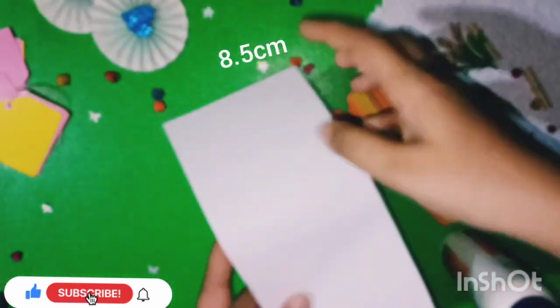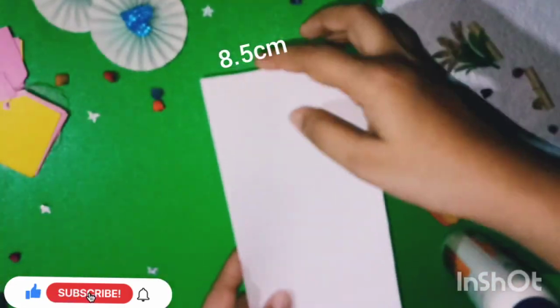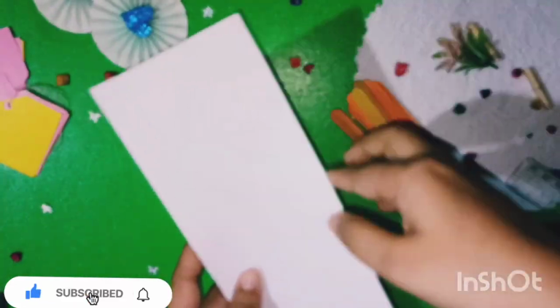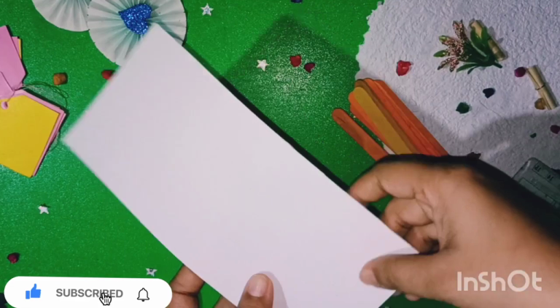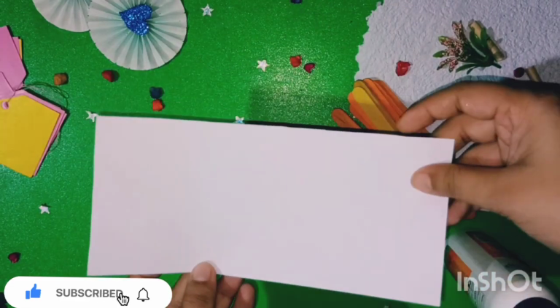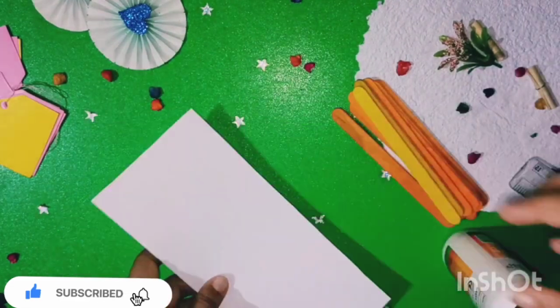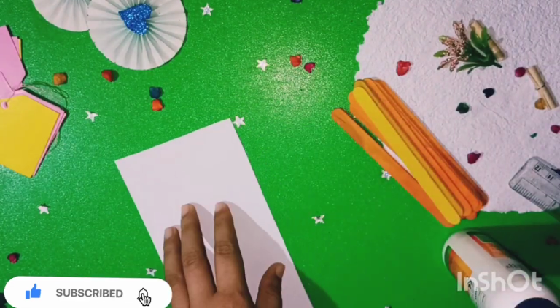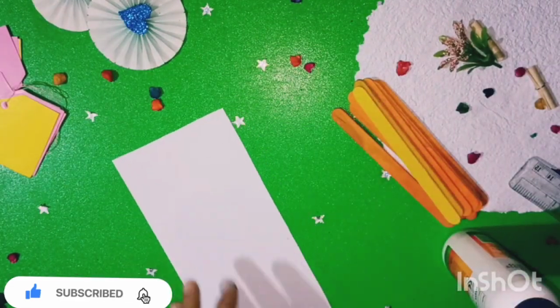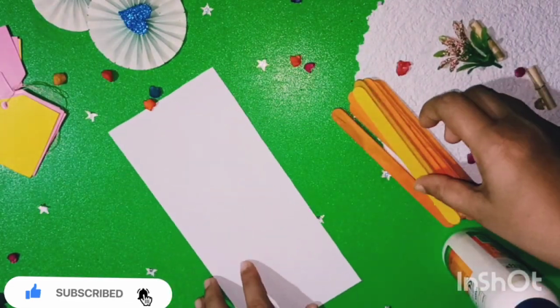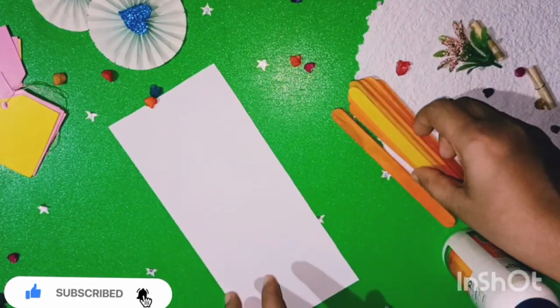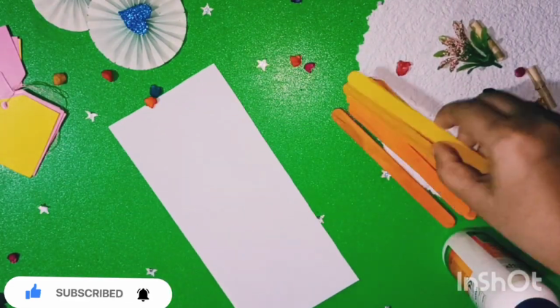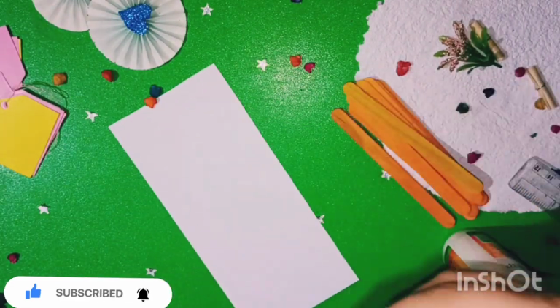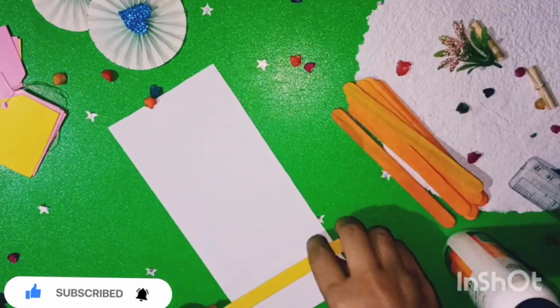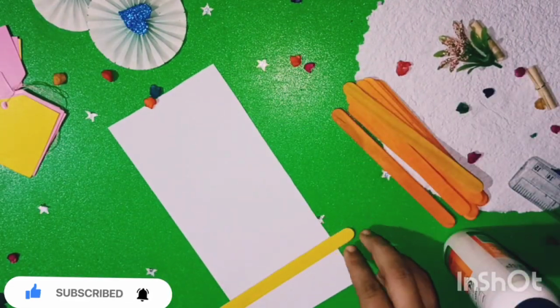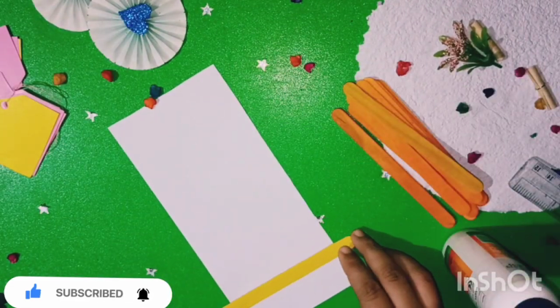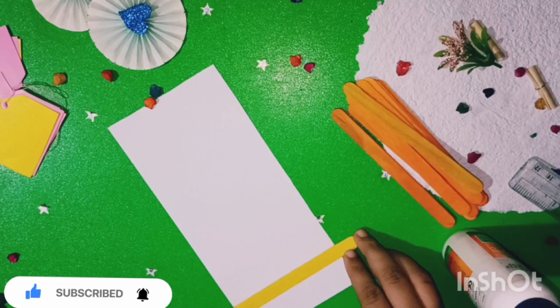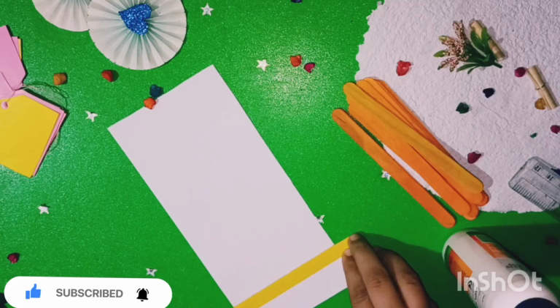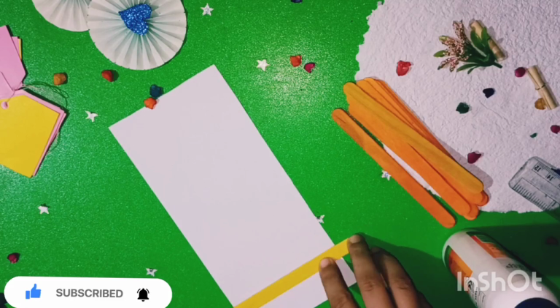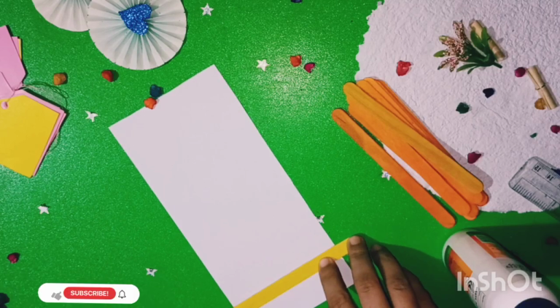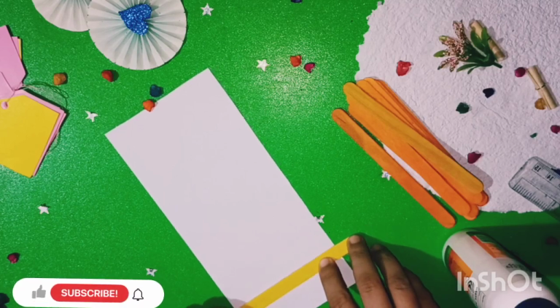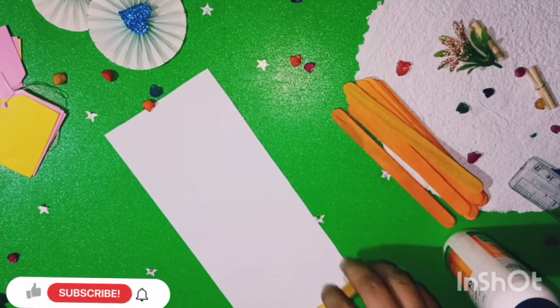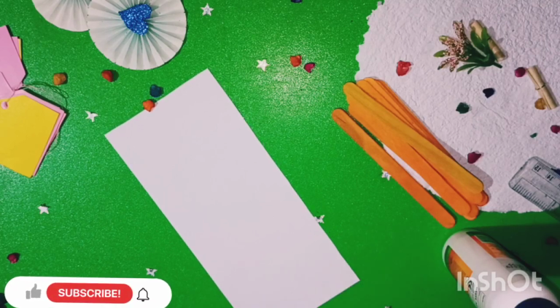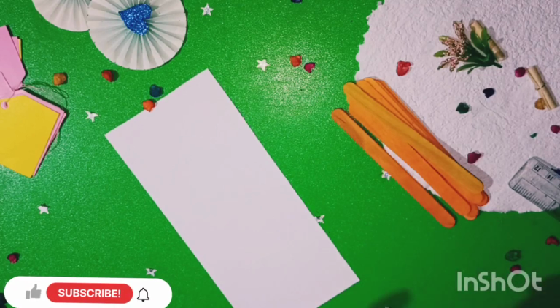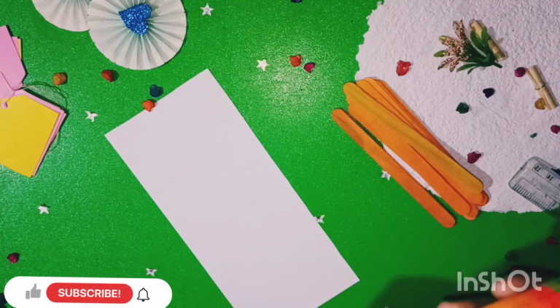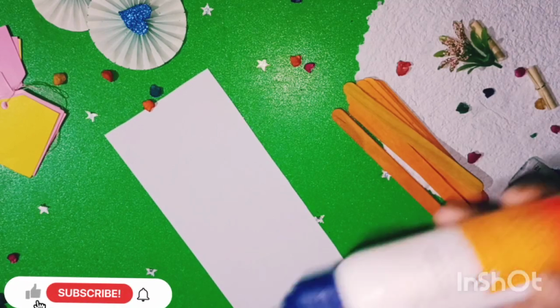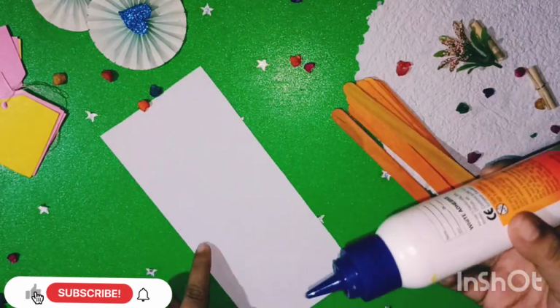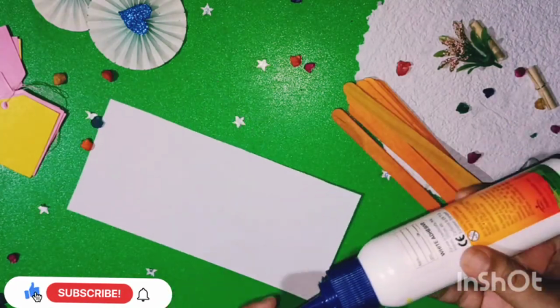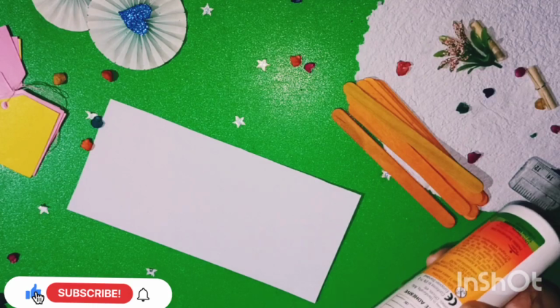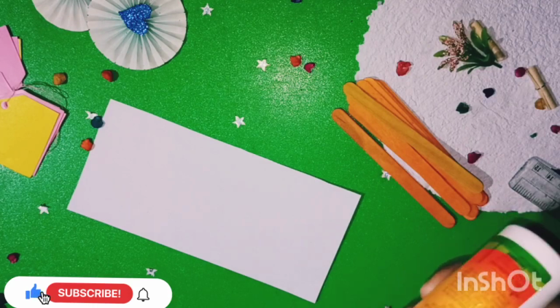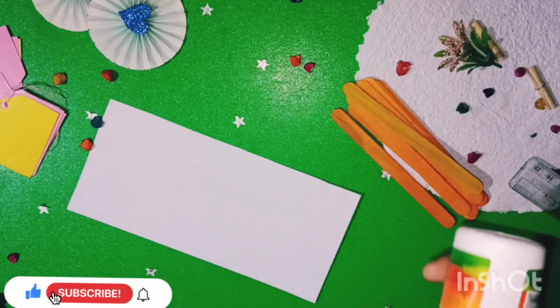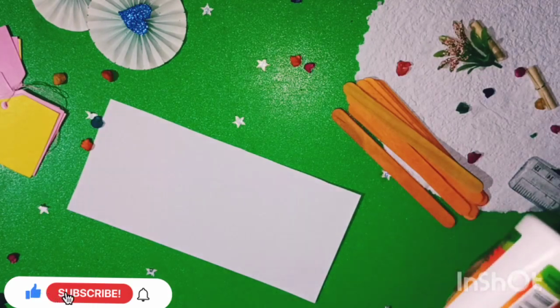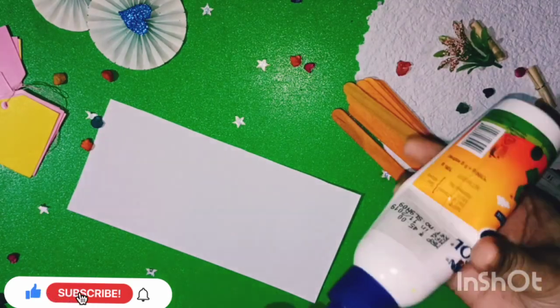We are going to show you 8.5 mm and 15 cm measurements. We will show you a plastic piece with two sides in different colors.